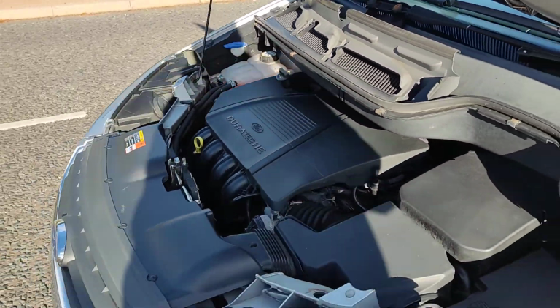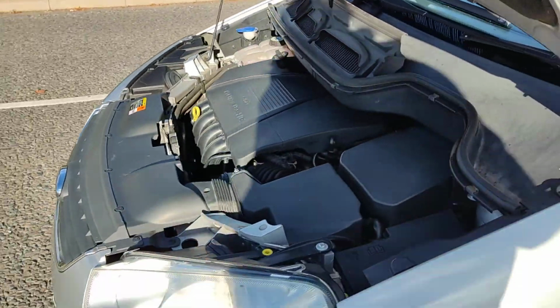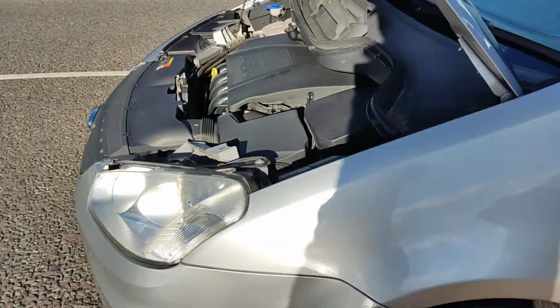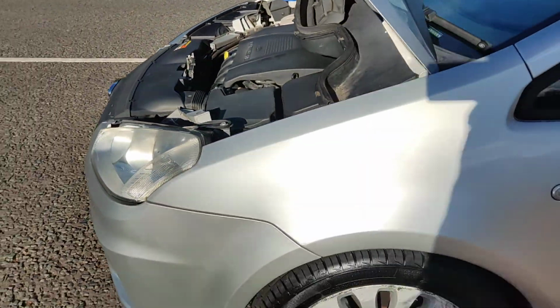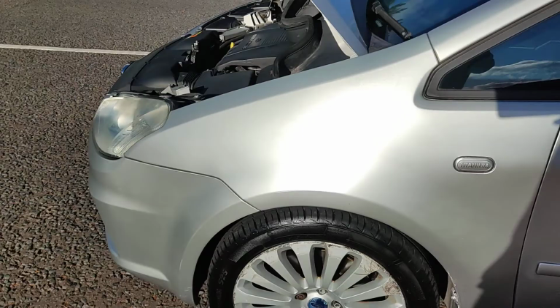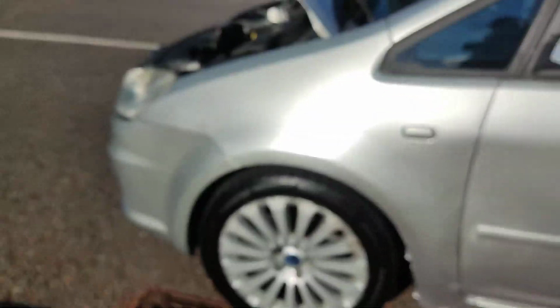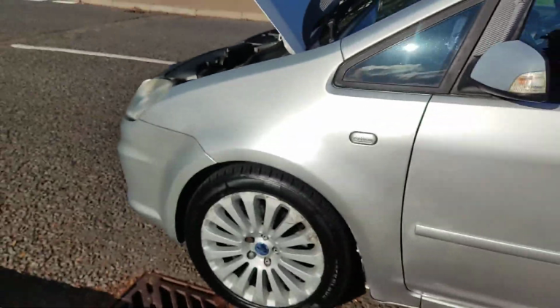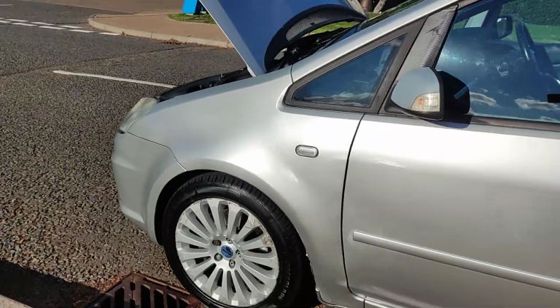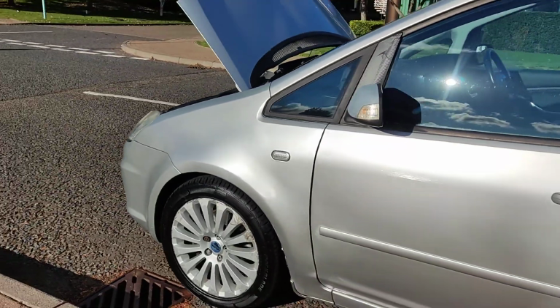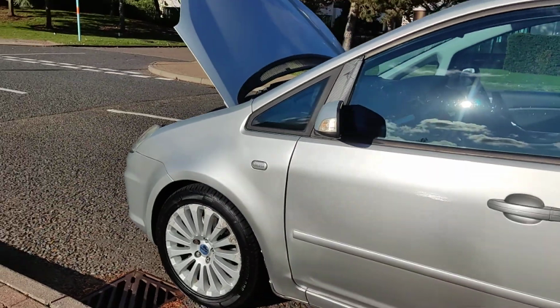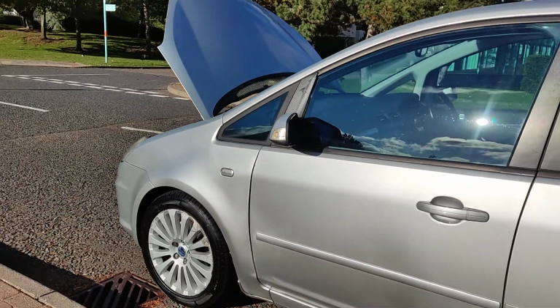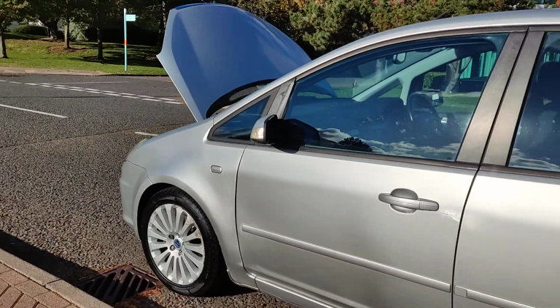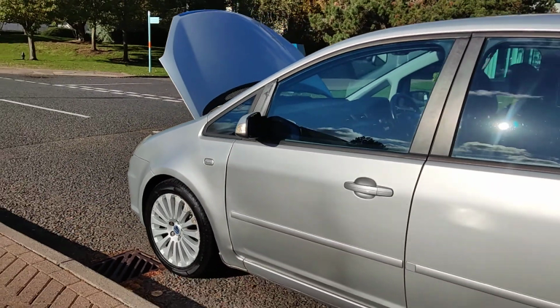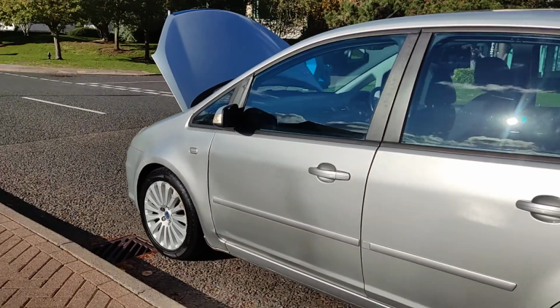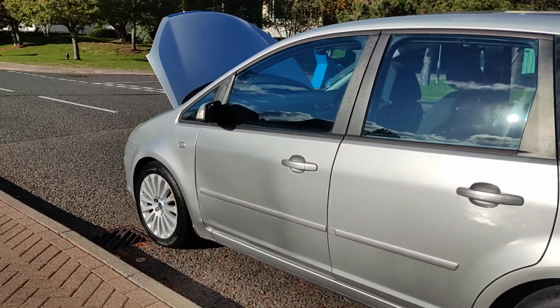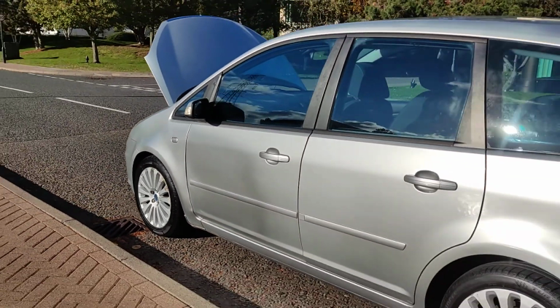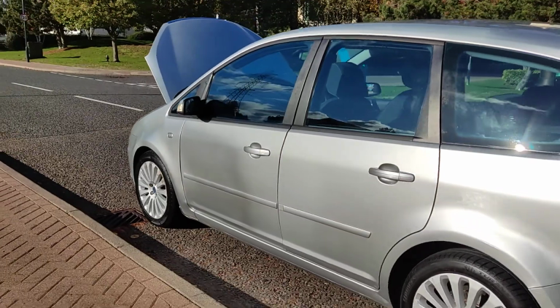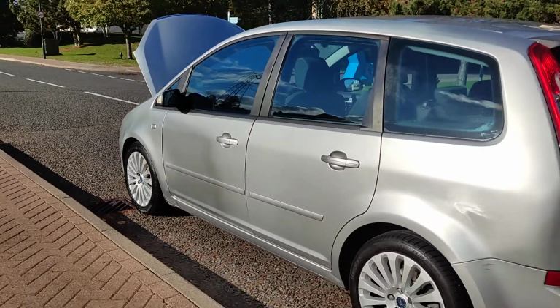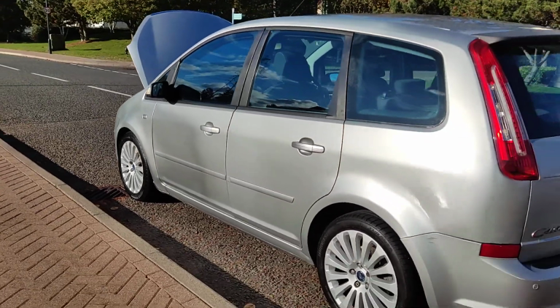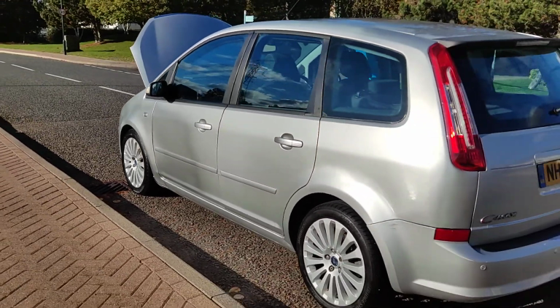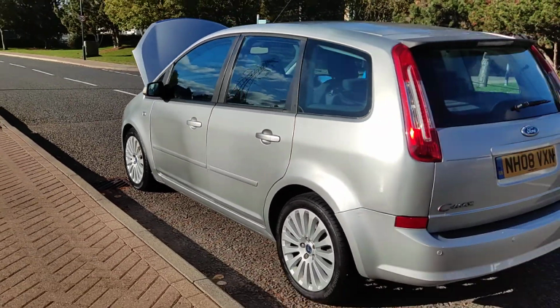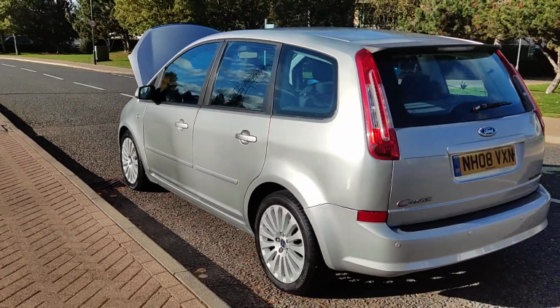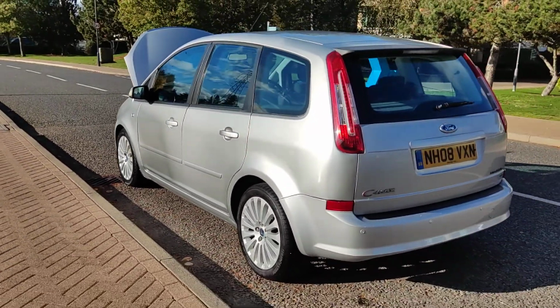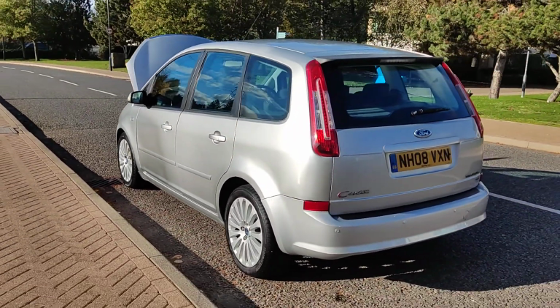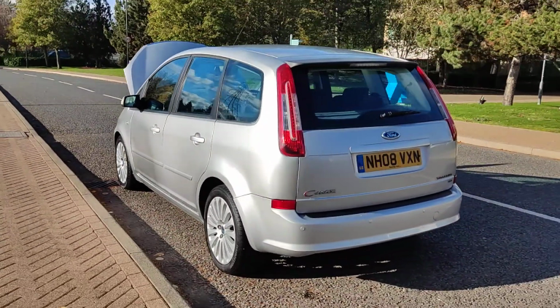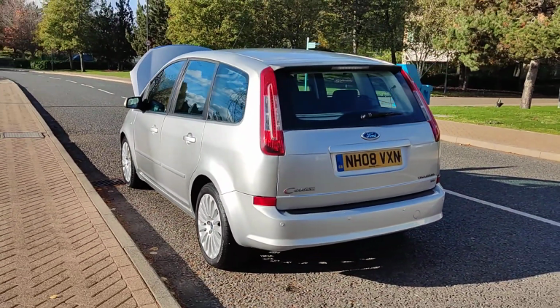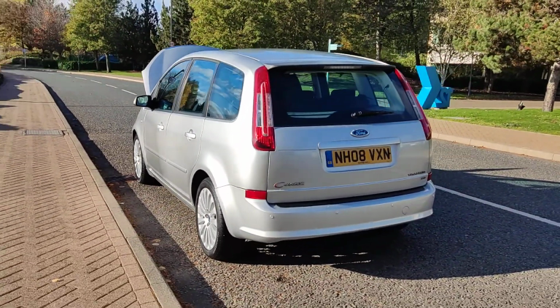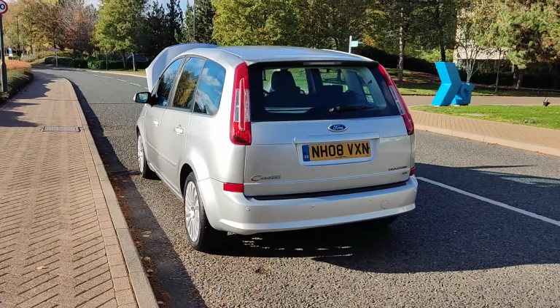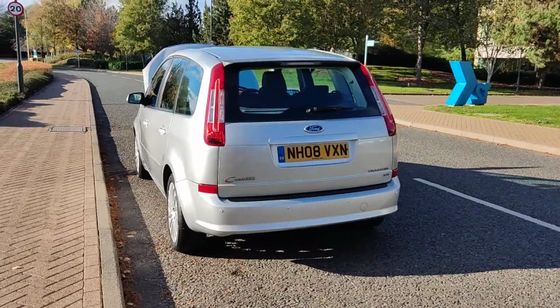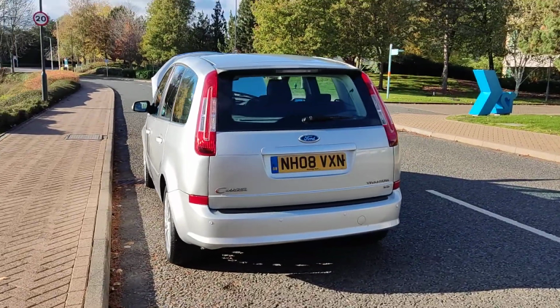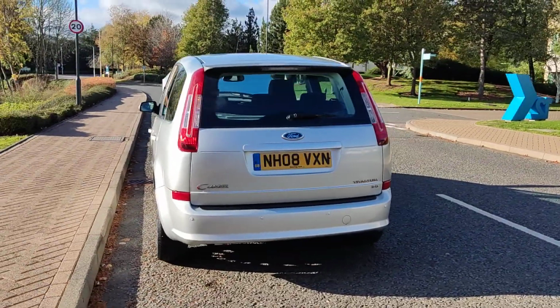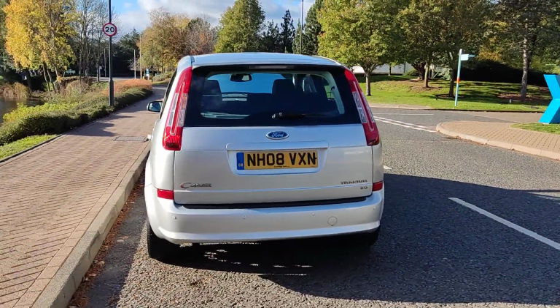Nice and clean 17-inch alloy wheels with excellent tyre condition, very clean bodywork, plenty of boot space with puncture repair kit.